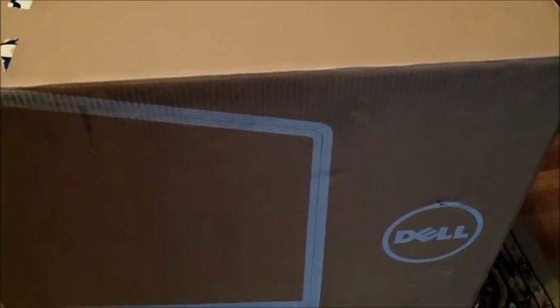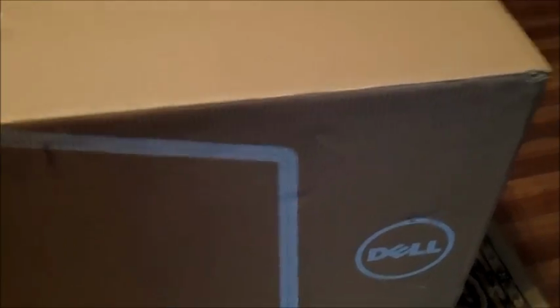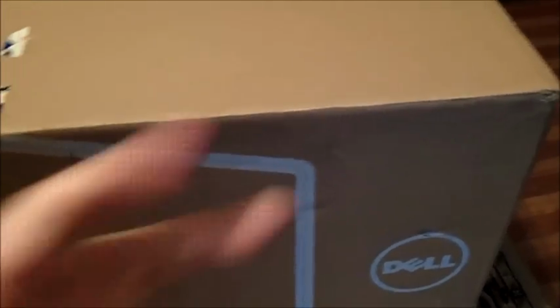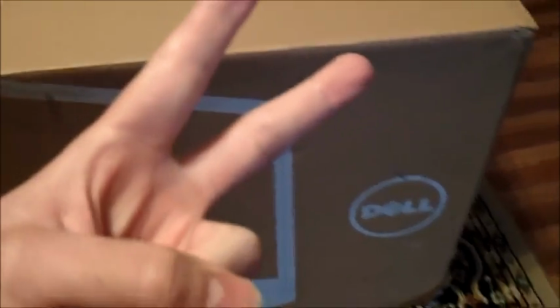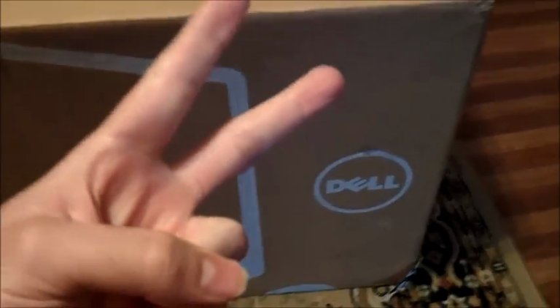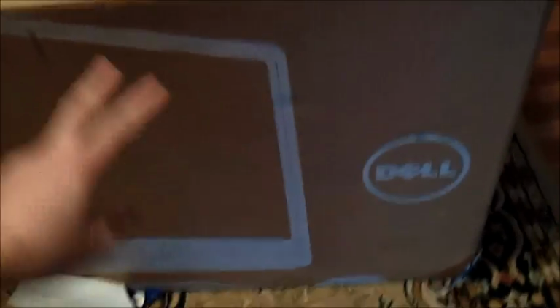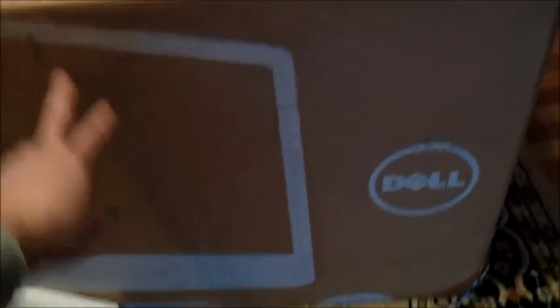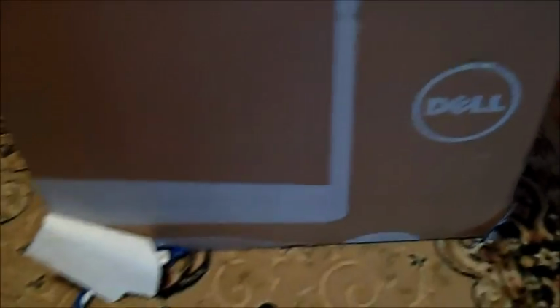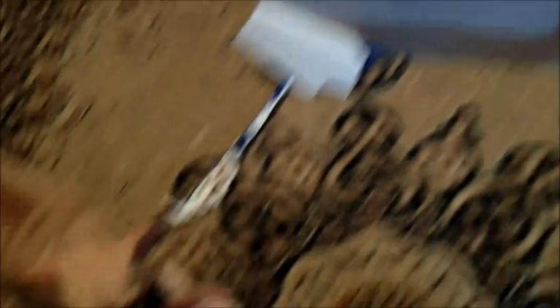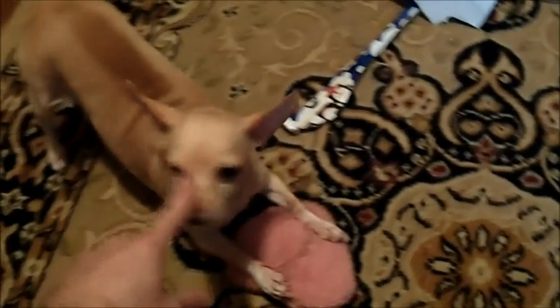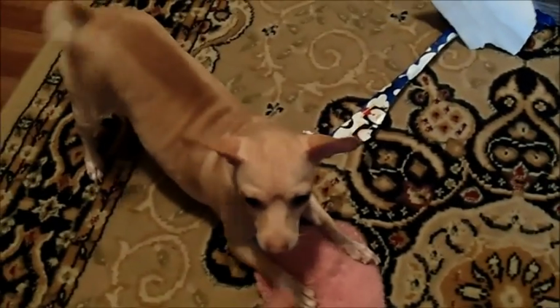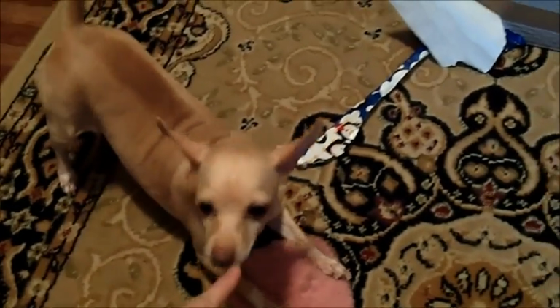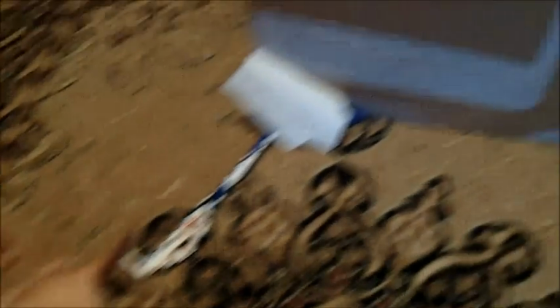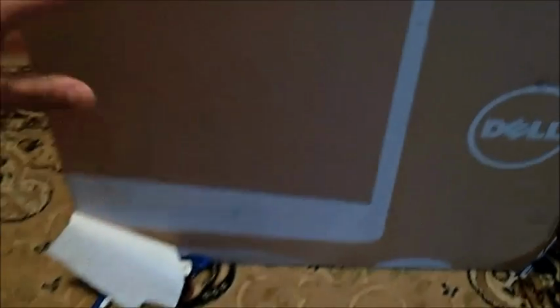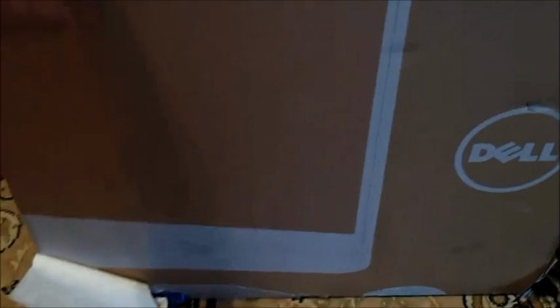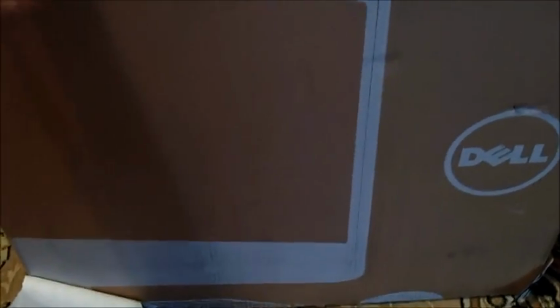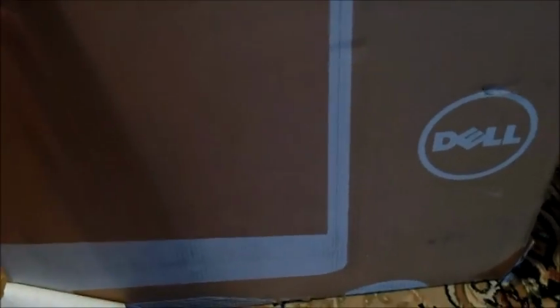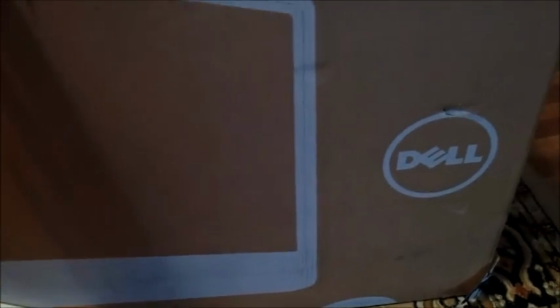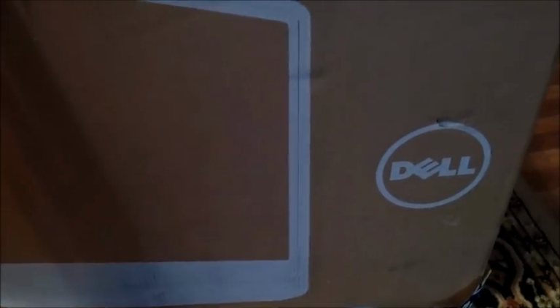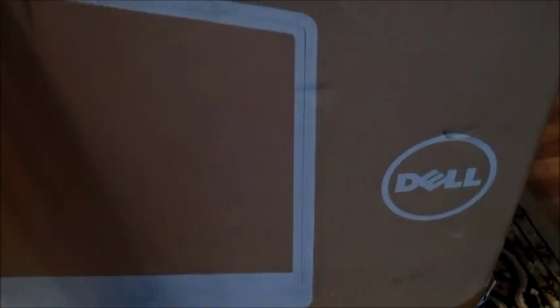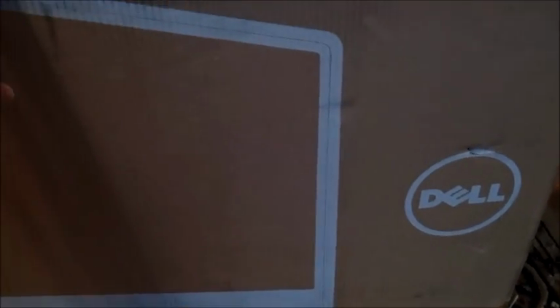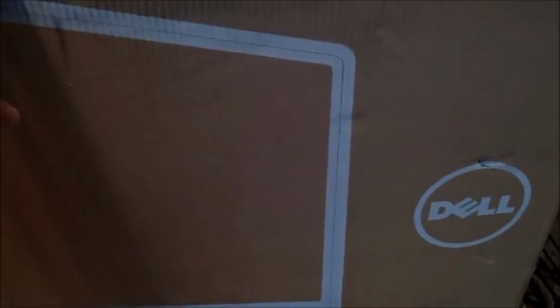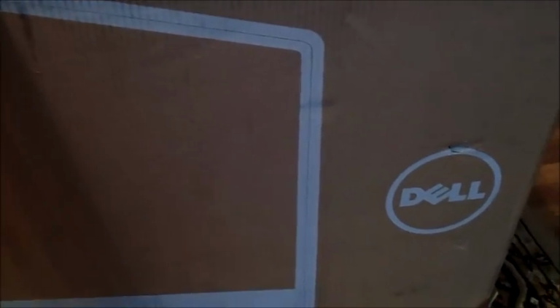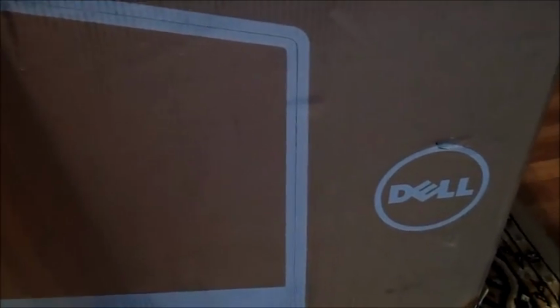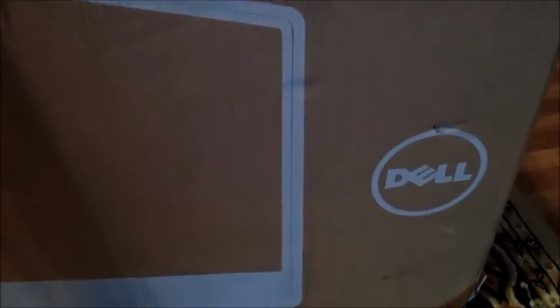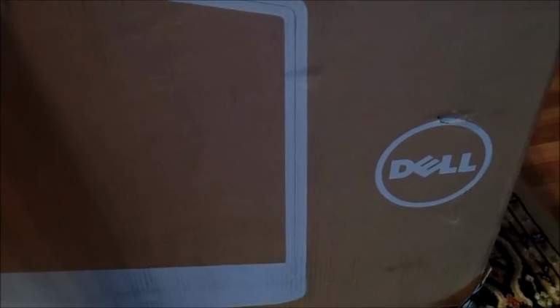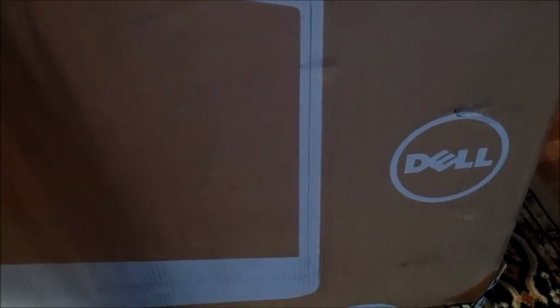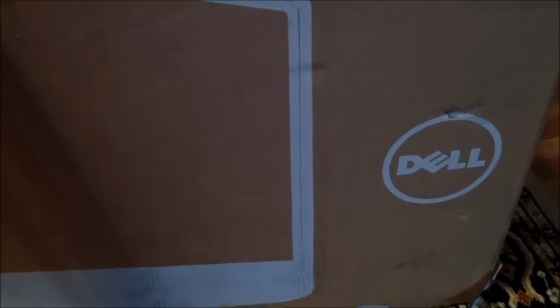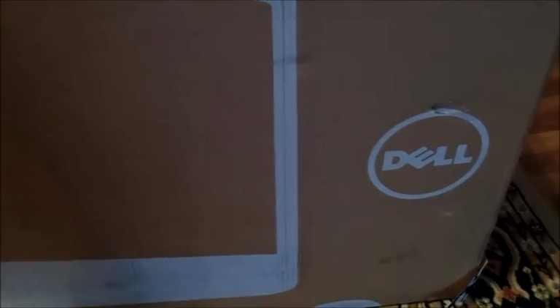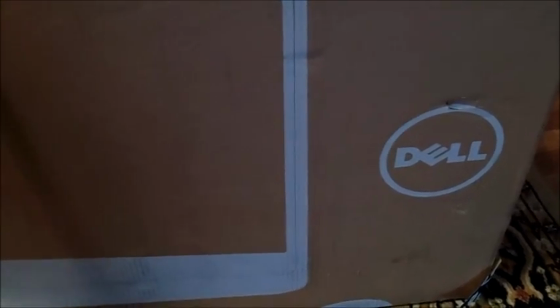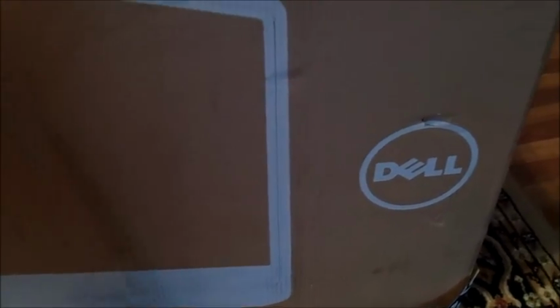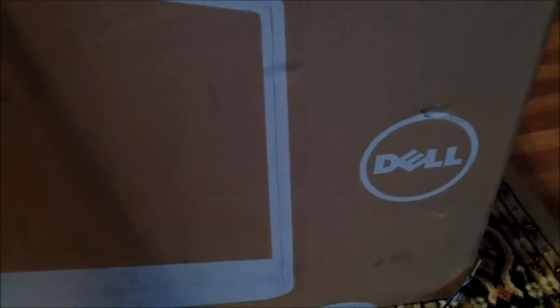What up everybody, it's me blight316 with an official unboxing with special guest Bella right here. This unboxing is actually of the new Dell All-in-One Inspiron touchscreen 23-inch computer.